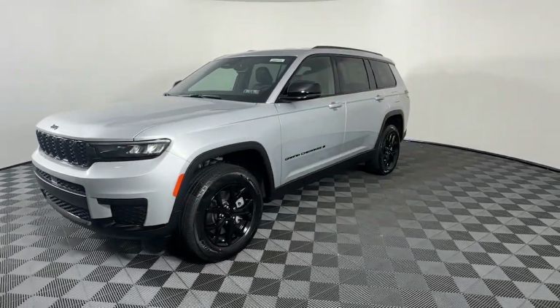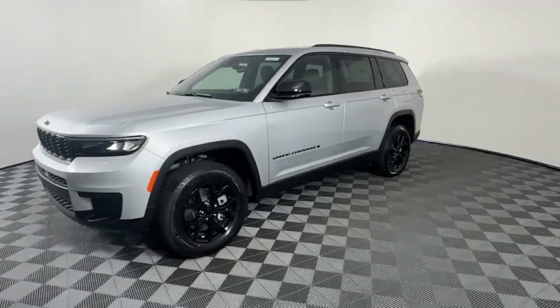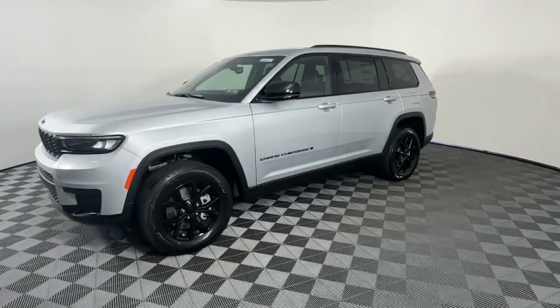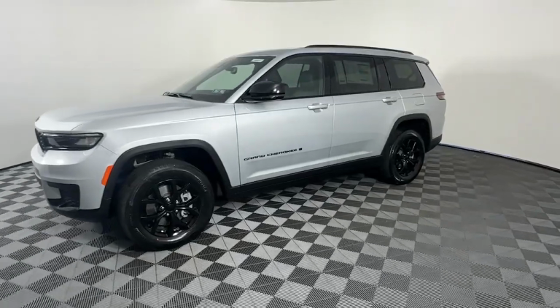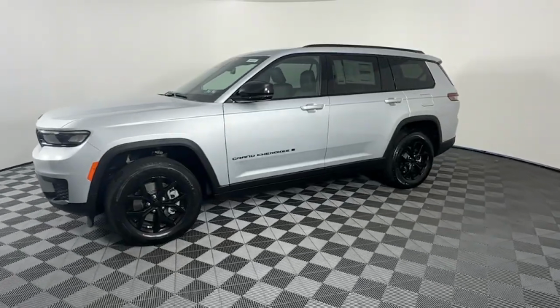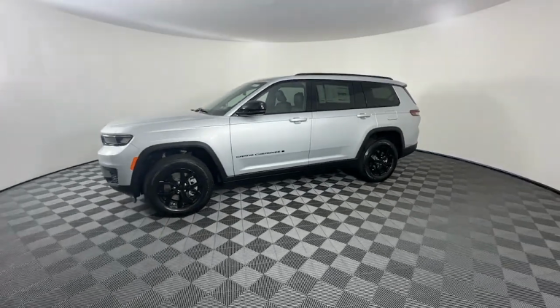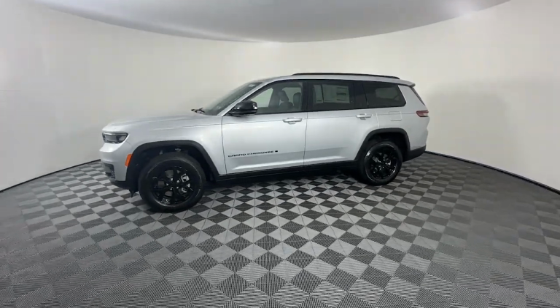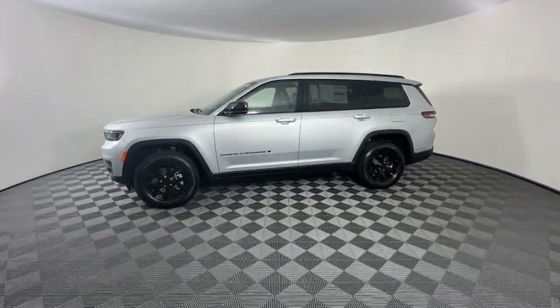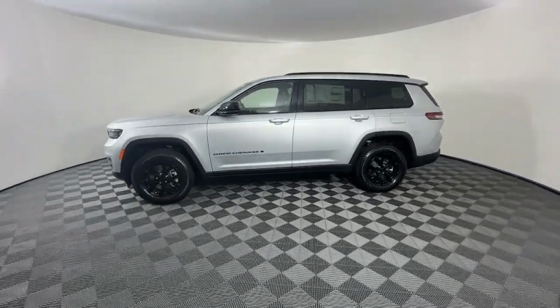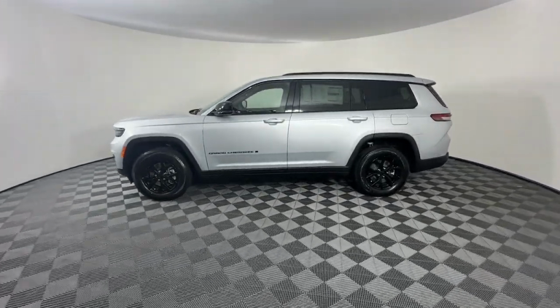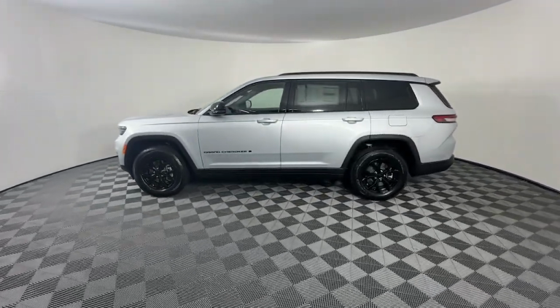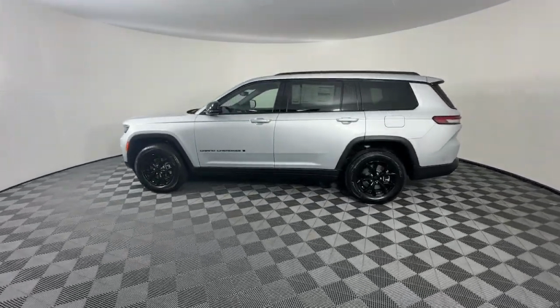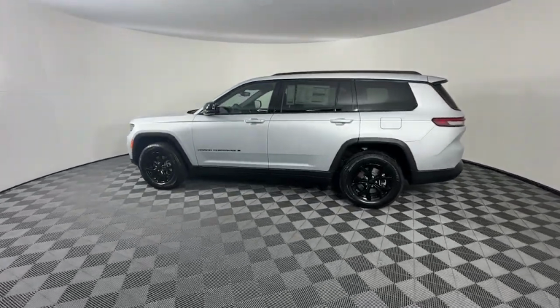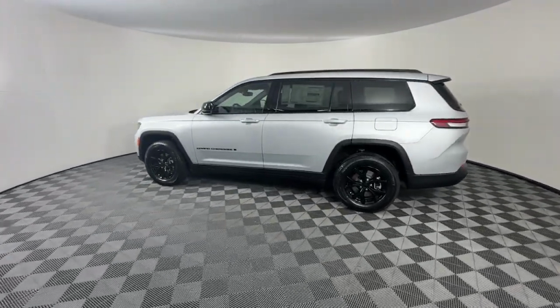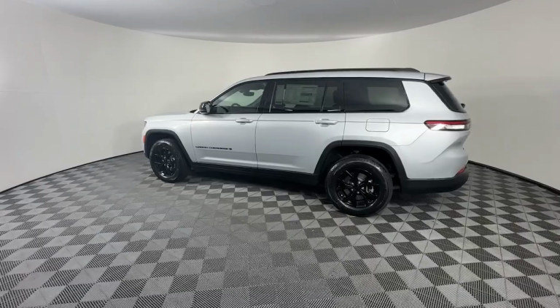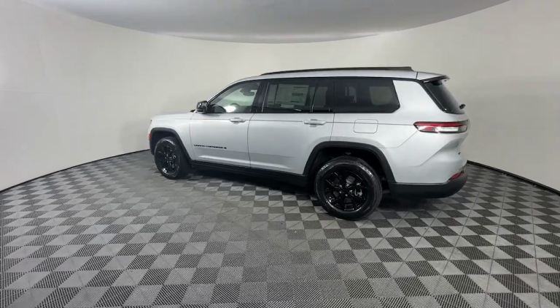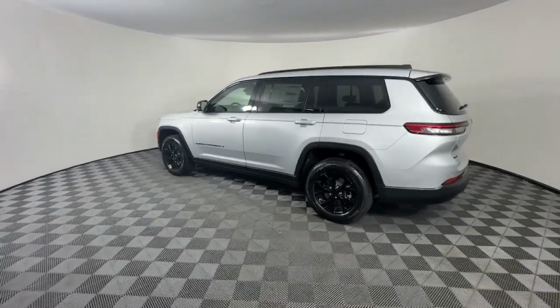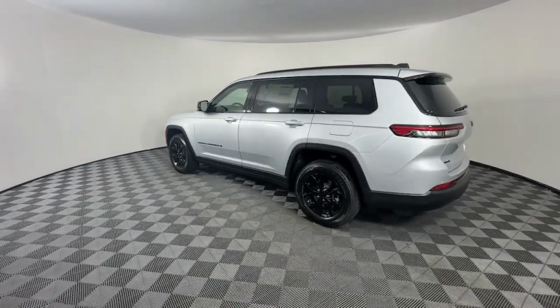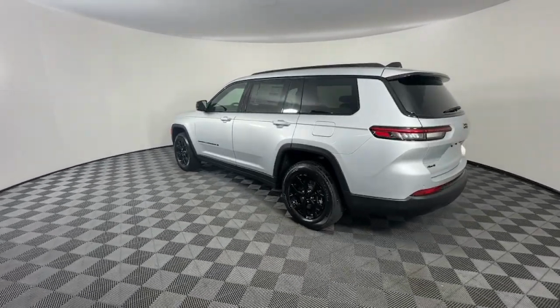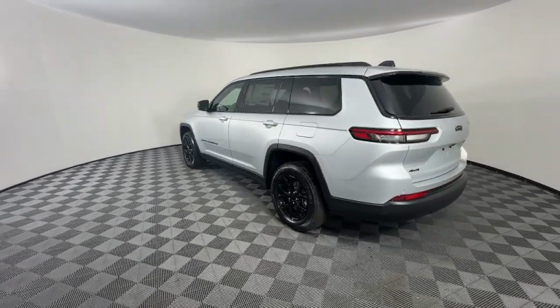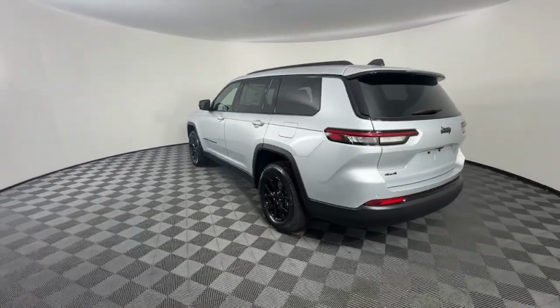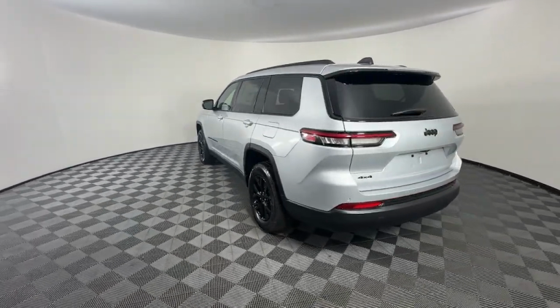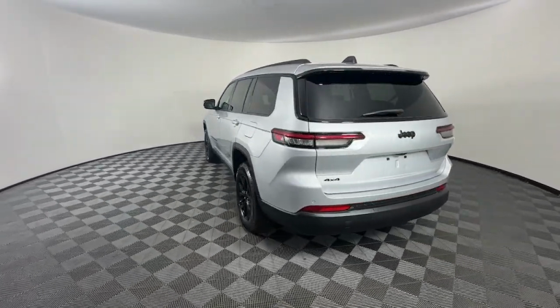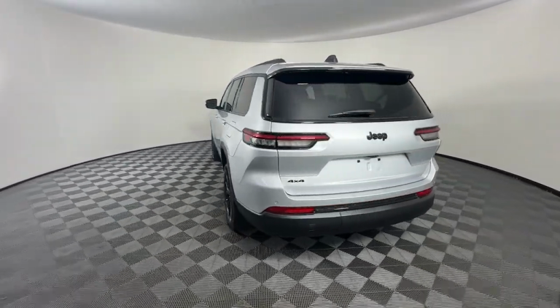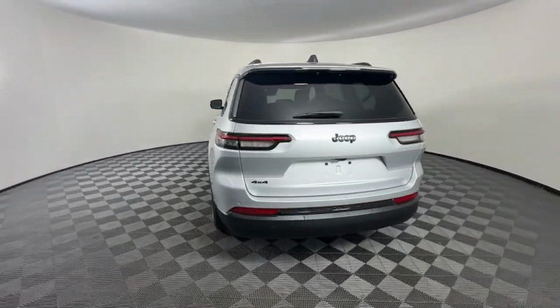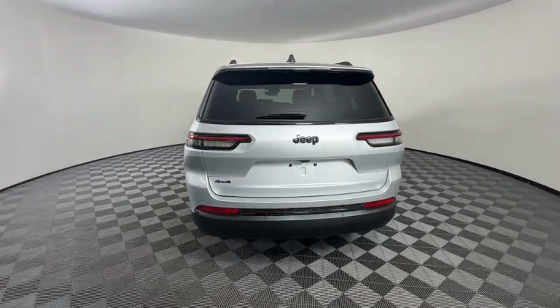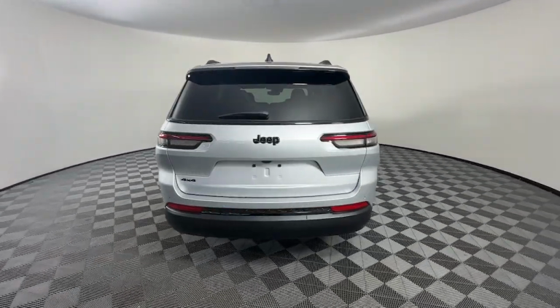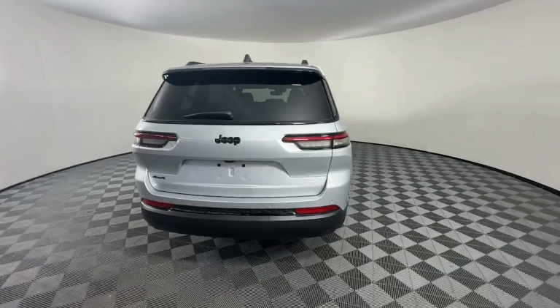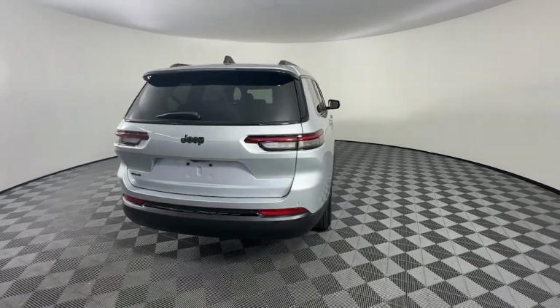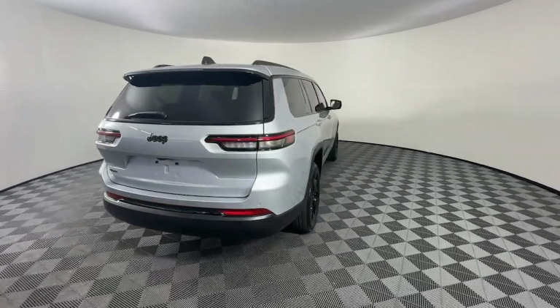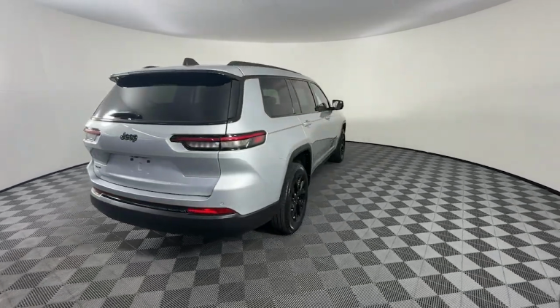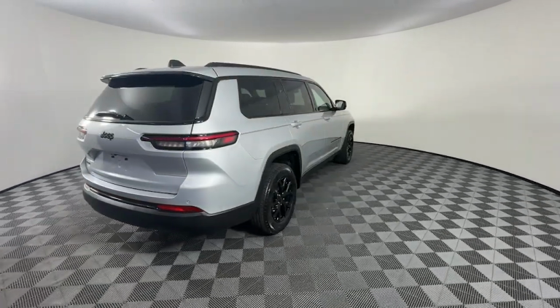Keyless entry, satellite radio, heated mirrors, backup camera, third row seat, rear AC, alarm, dual zone AC, aluminum wheels, electronic stability control.